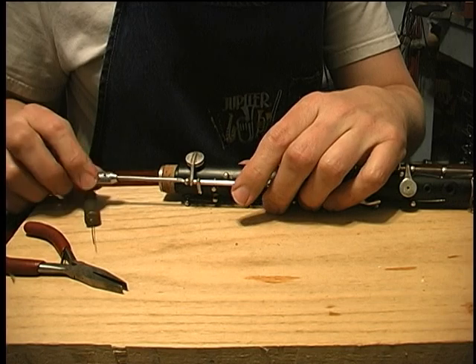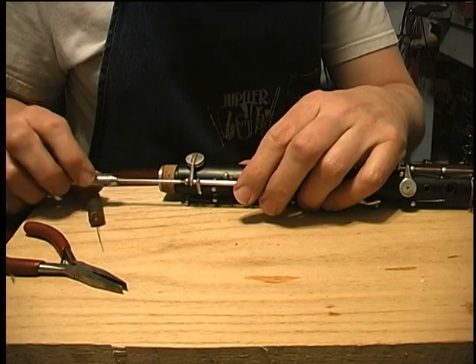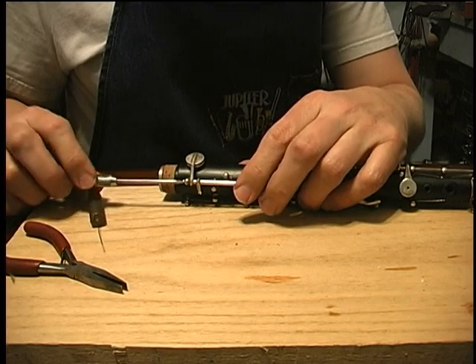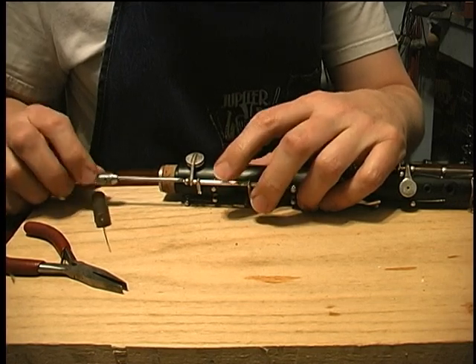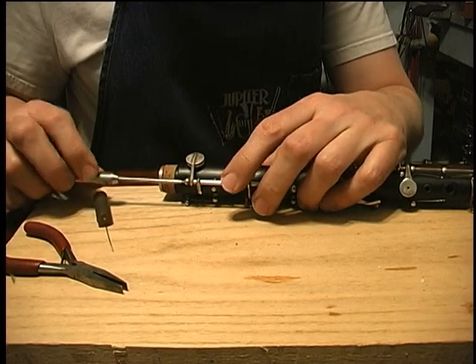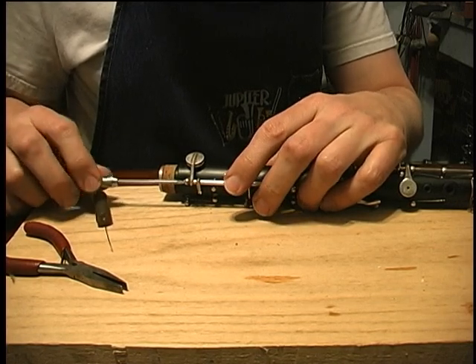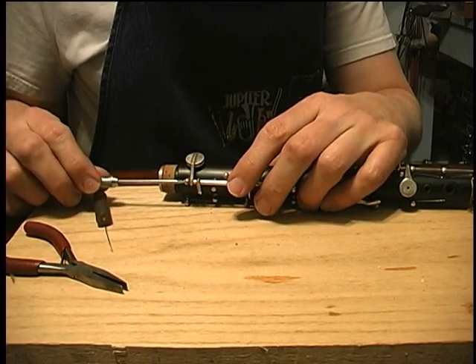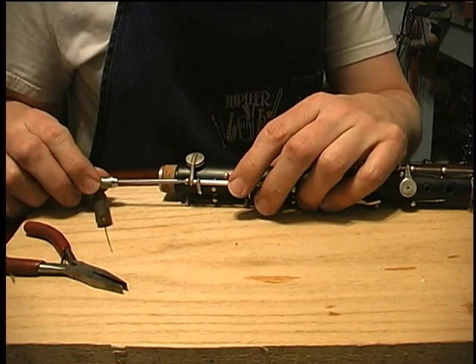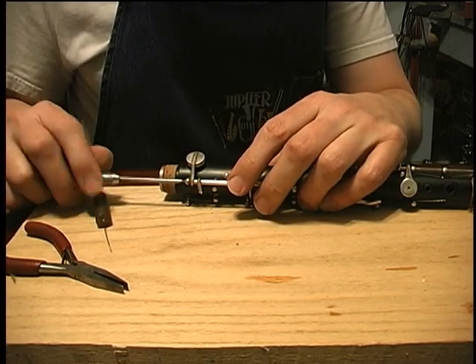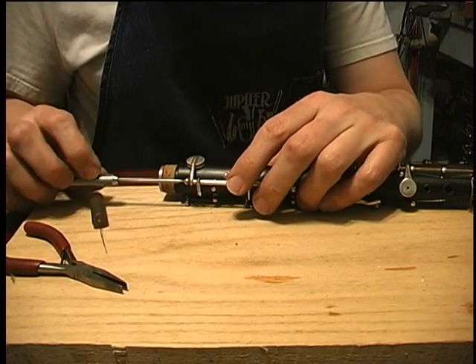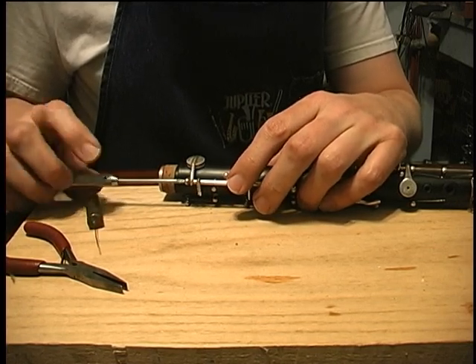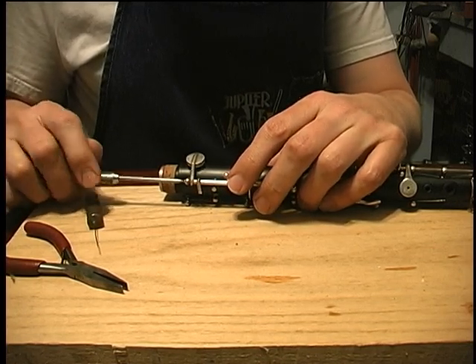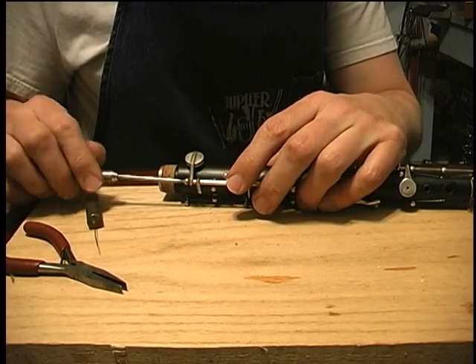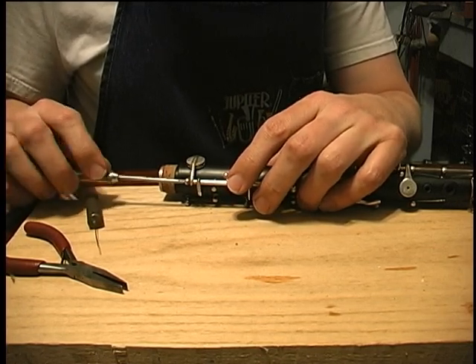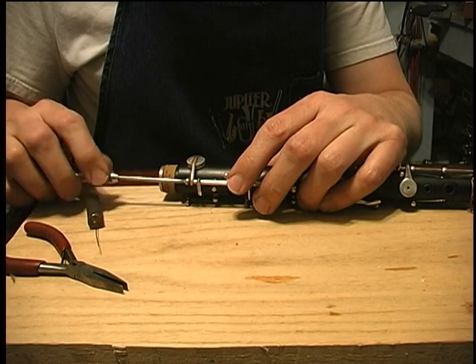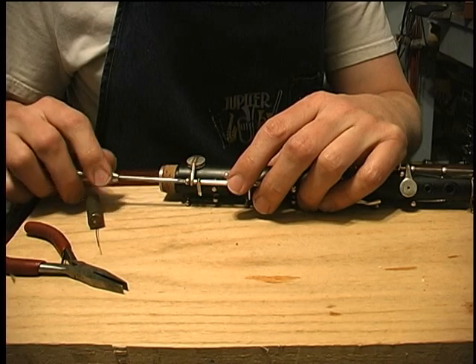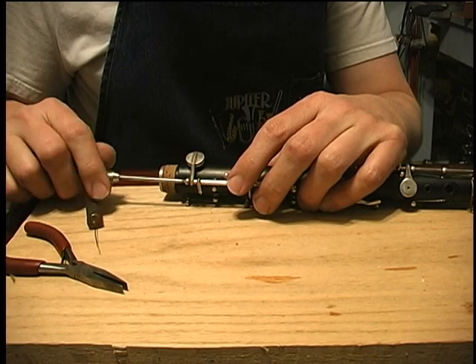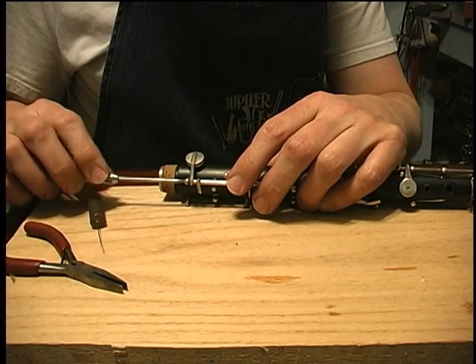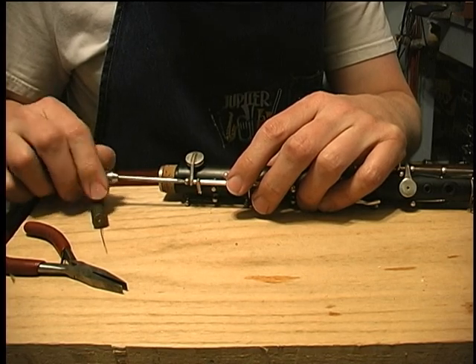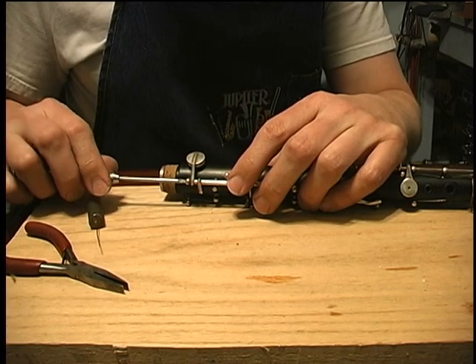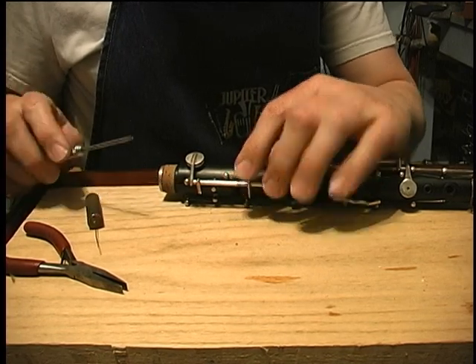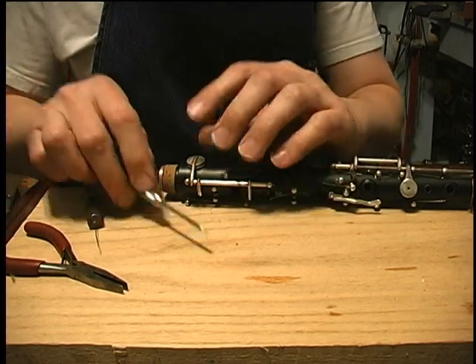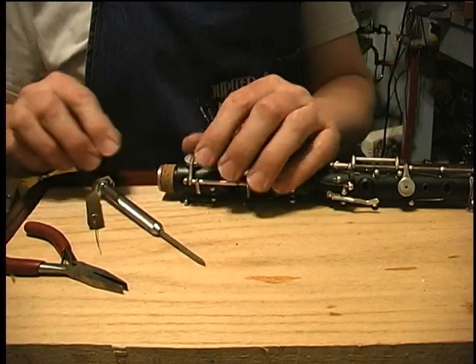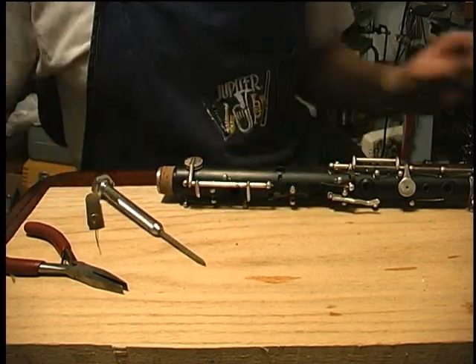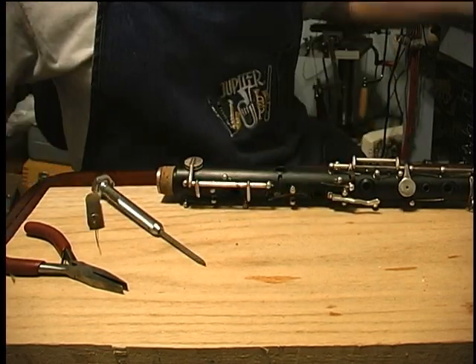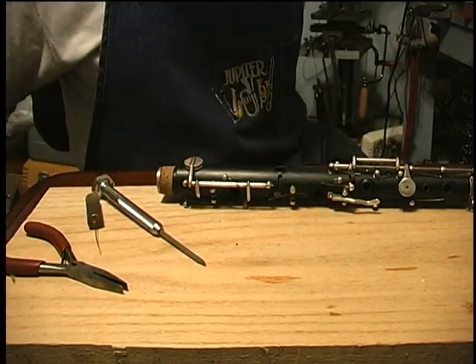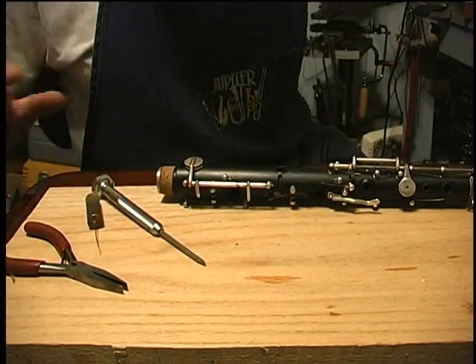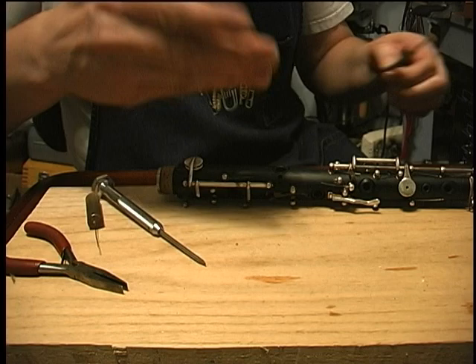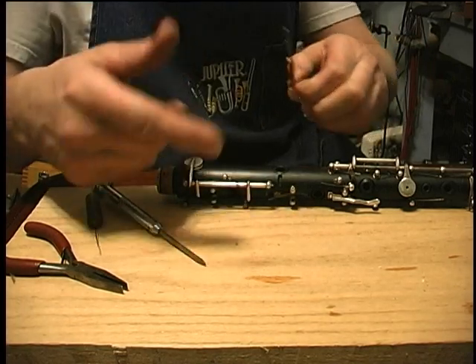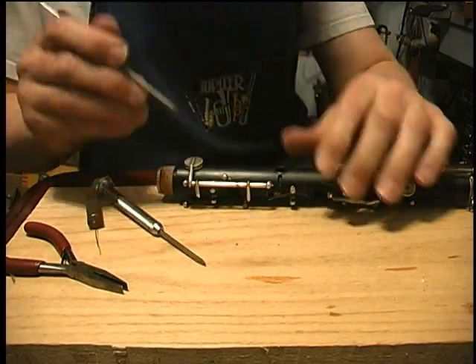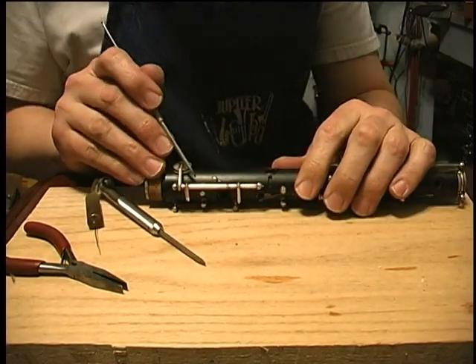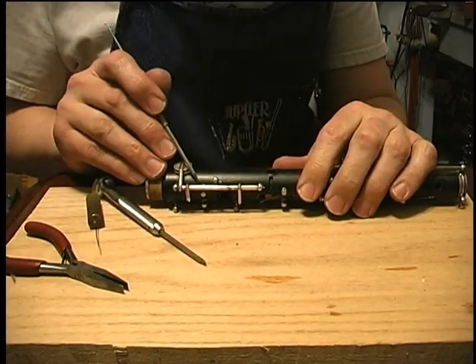You can see the key moving around. I didn't put oil on that rod. Something might be bent - when you can move the rod in and out like that and the key's flopping around, it tells you something's hanging up in there.